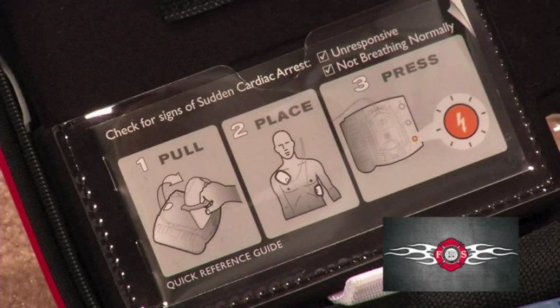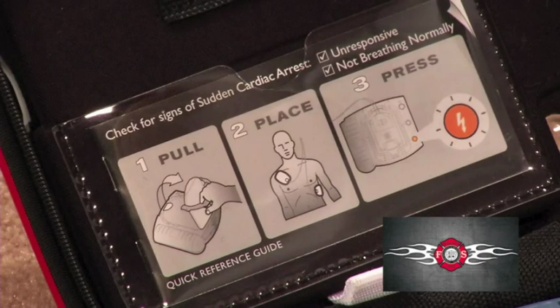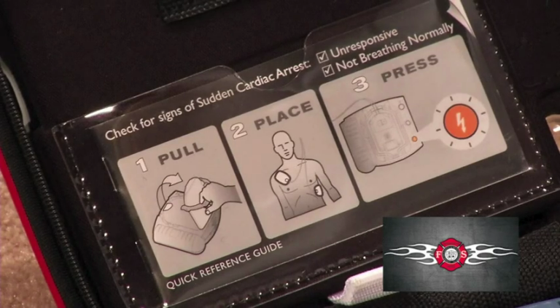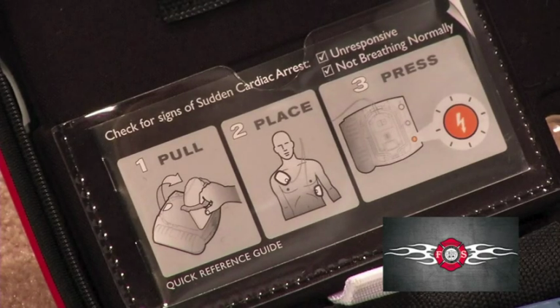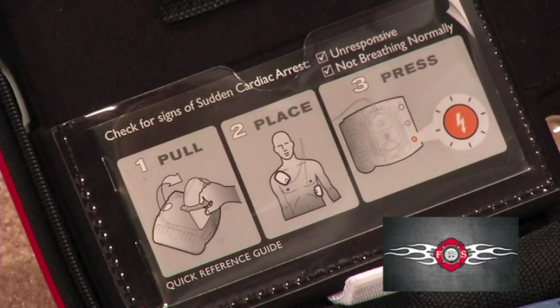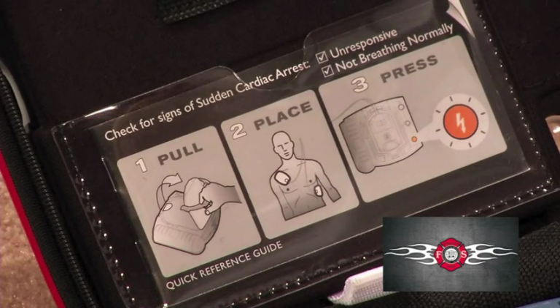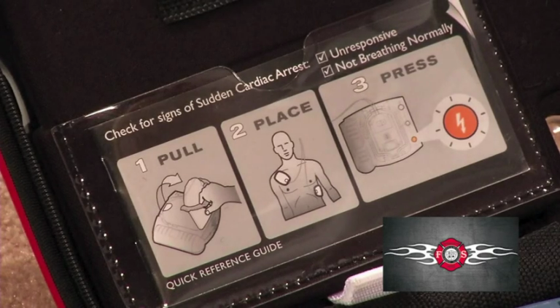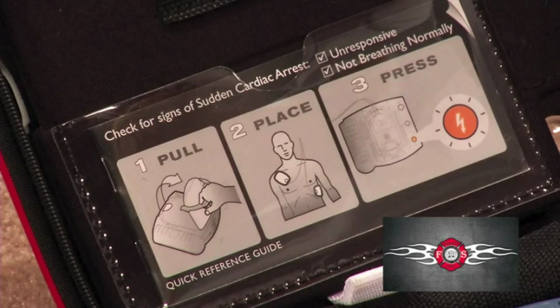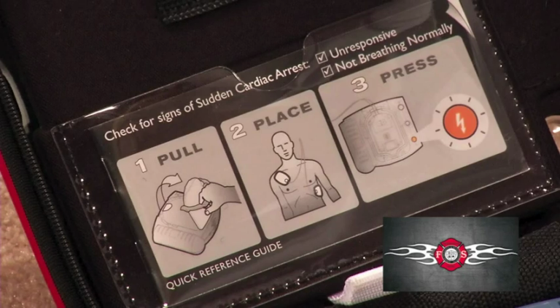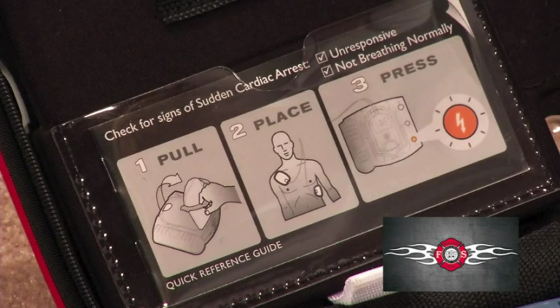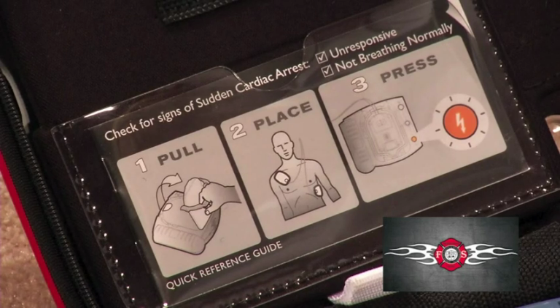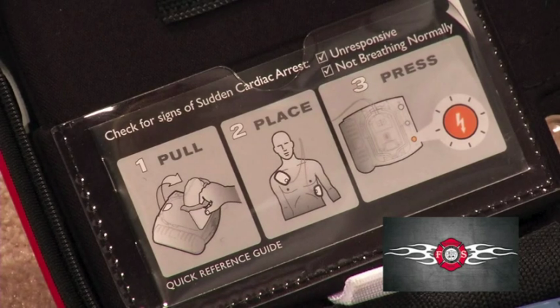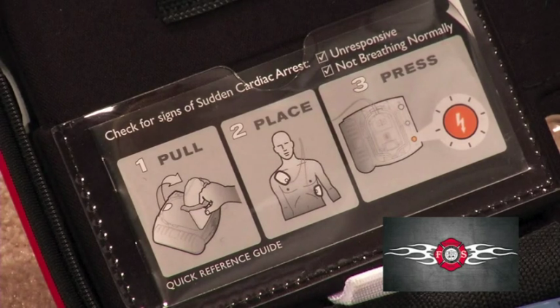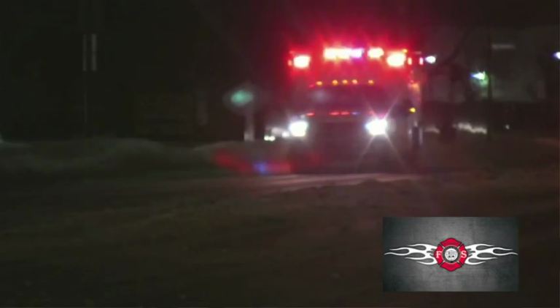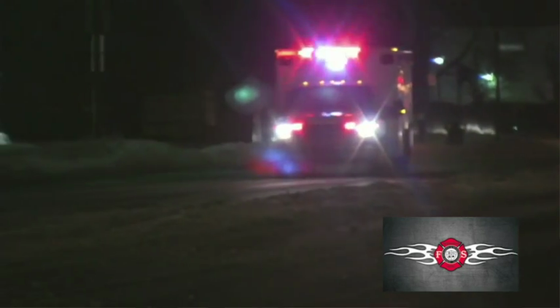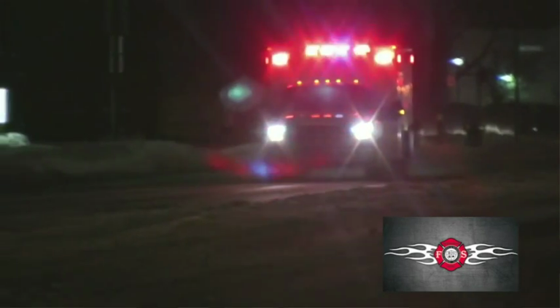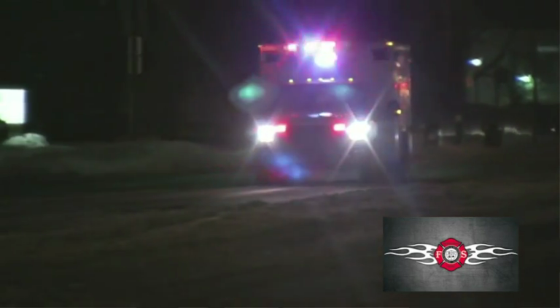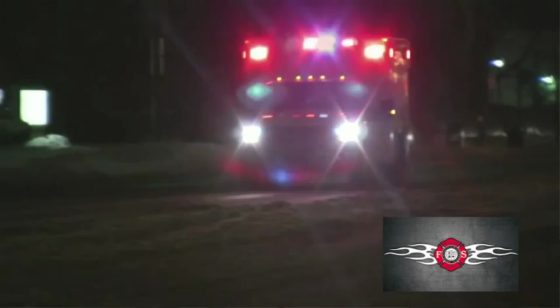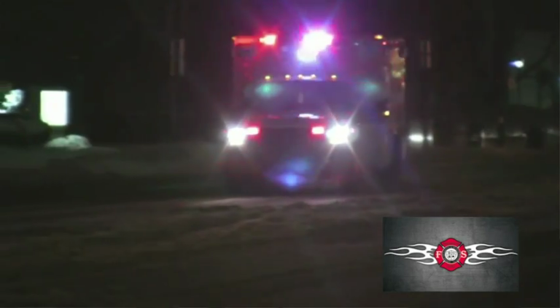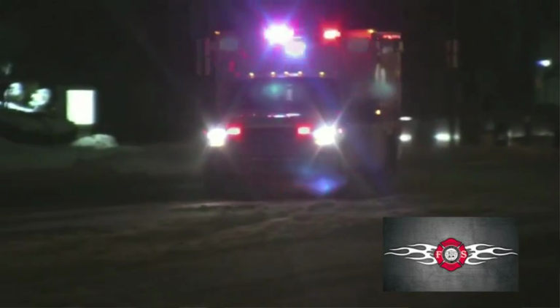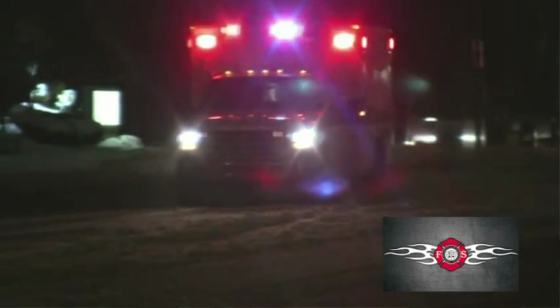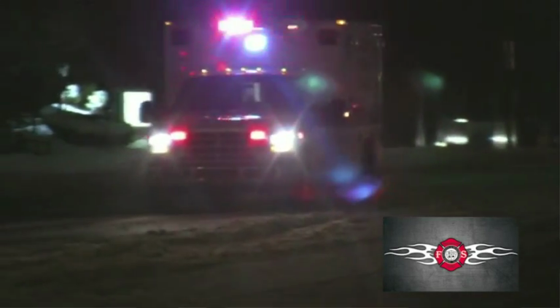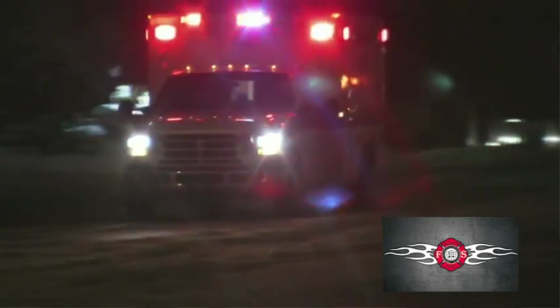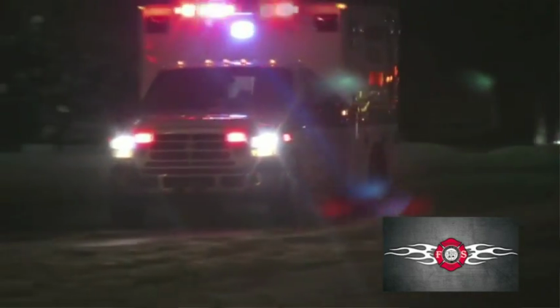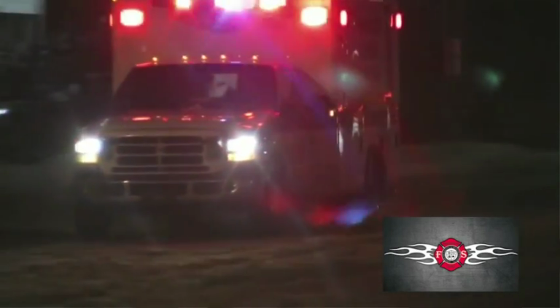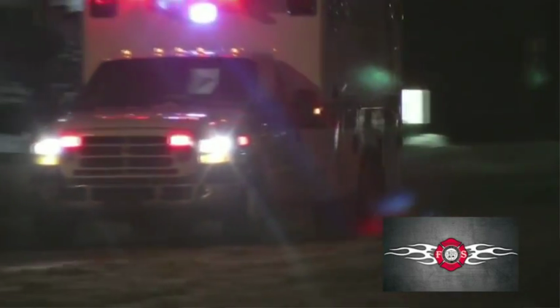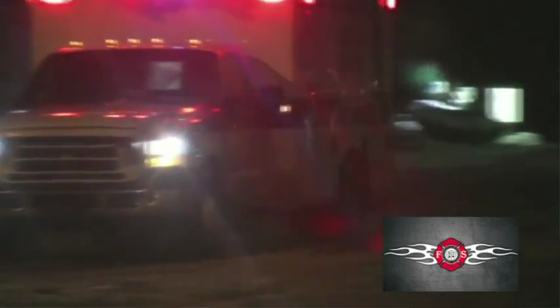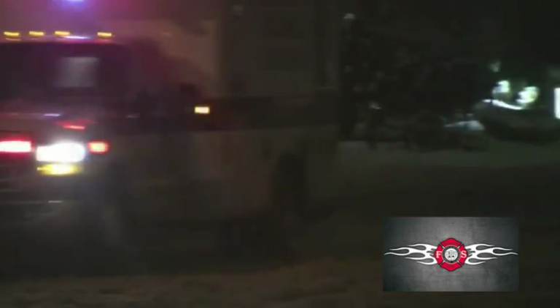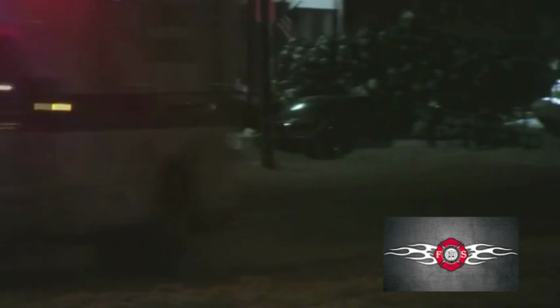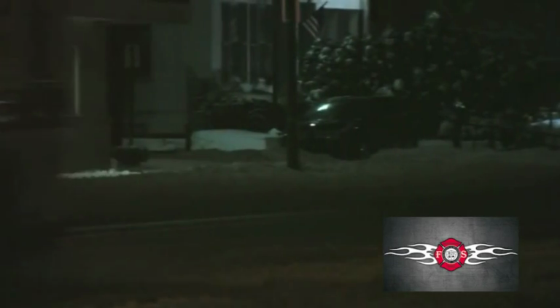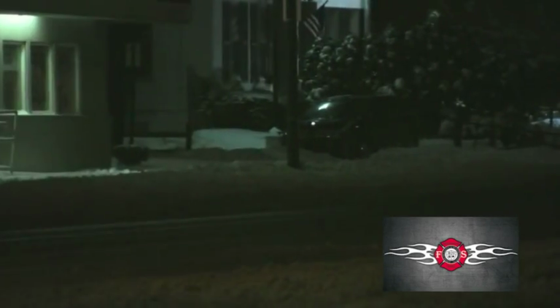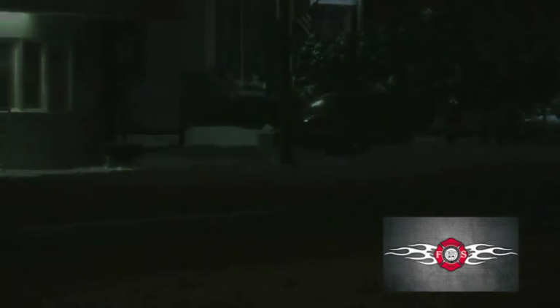That's it — just do what the AED tells you from the moment you turn it on. When the emergency medical team arrives, you may have saved critical time by starting treatment. Even better, you may have saved a life.